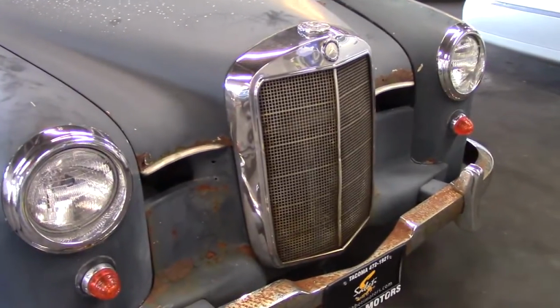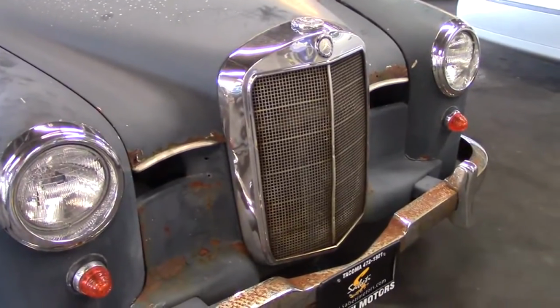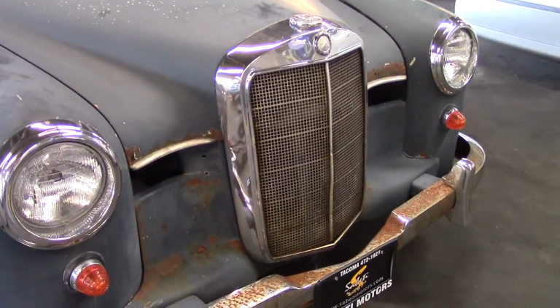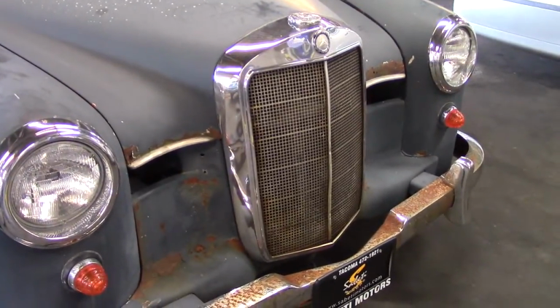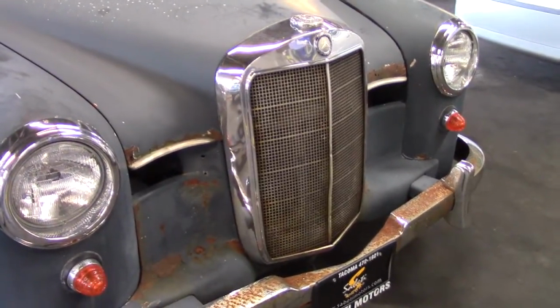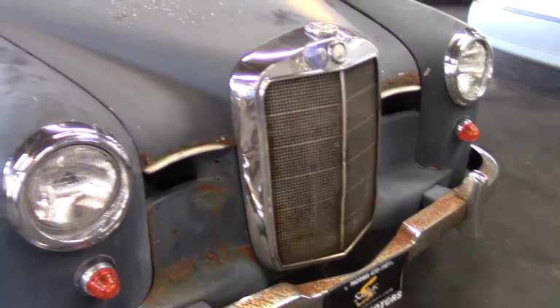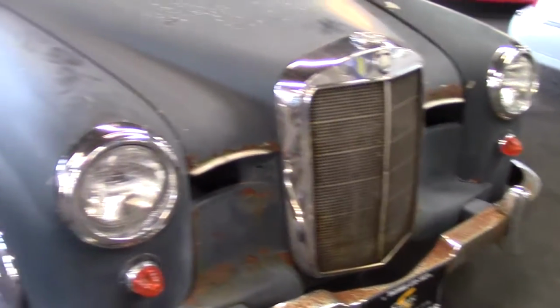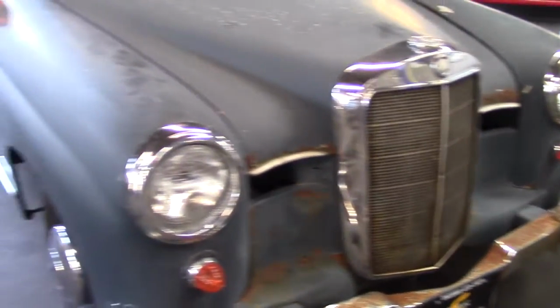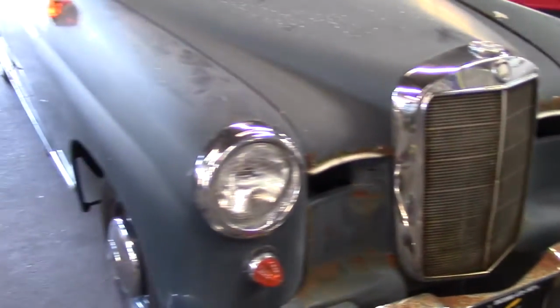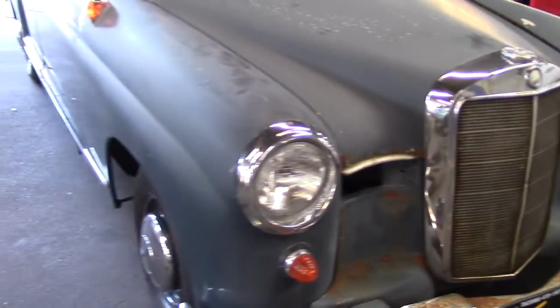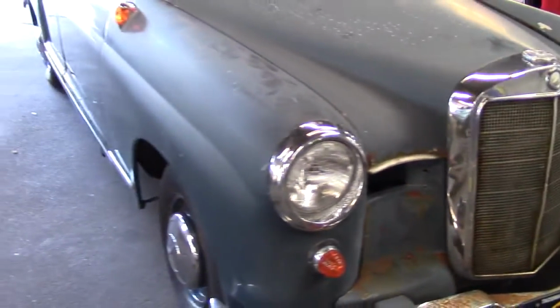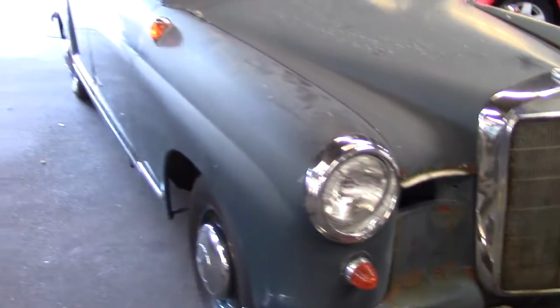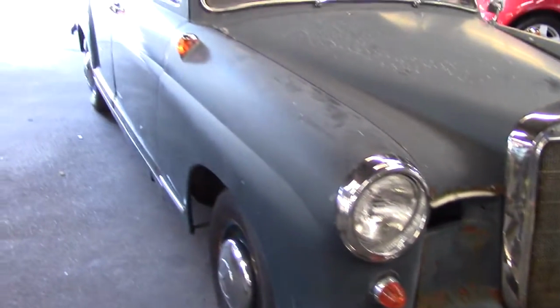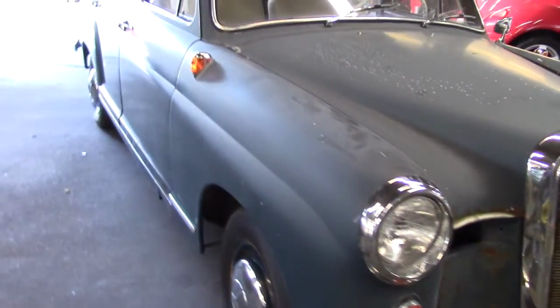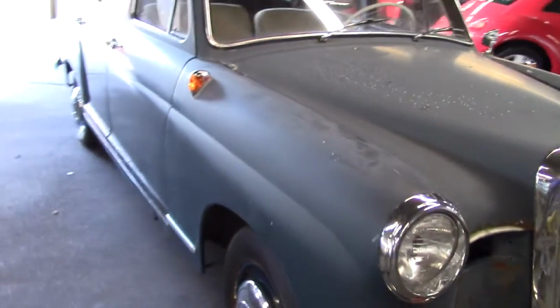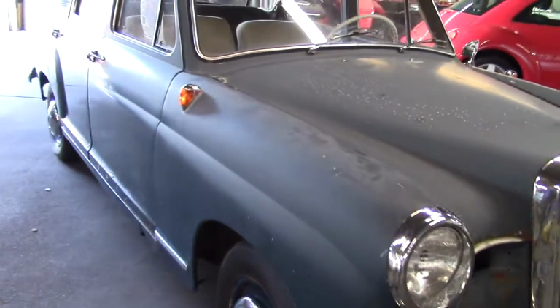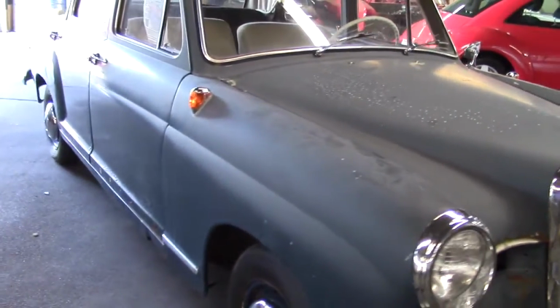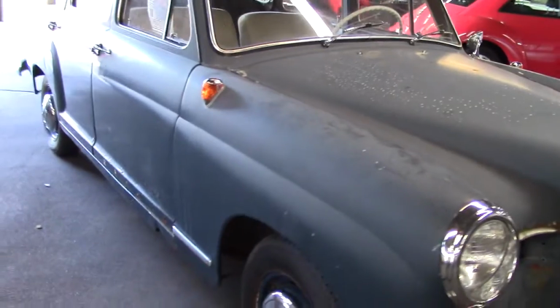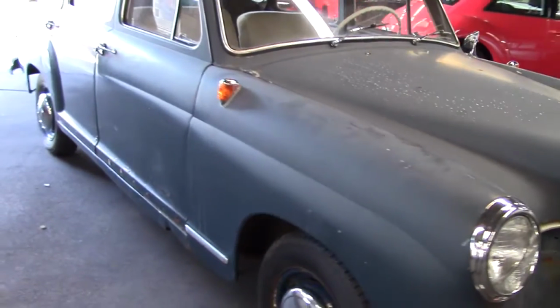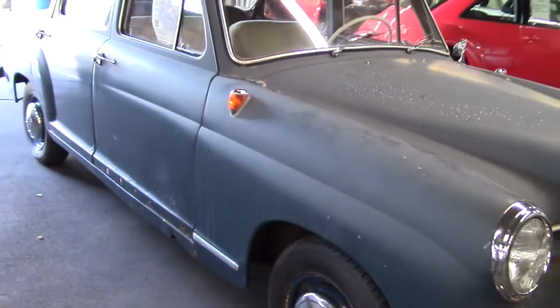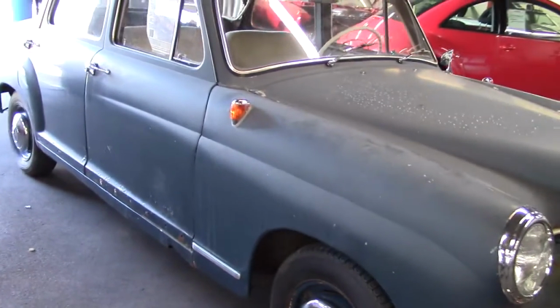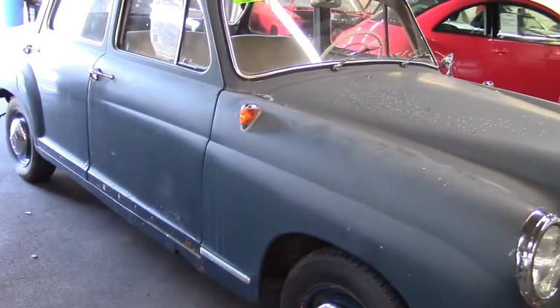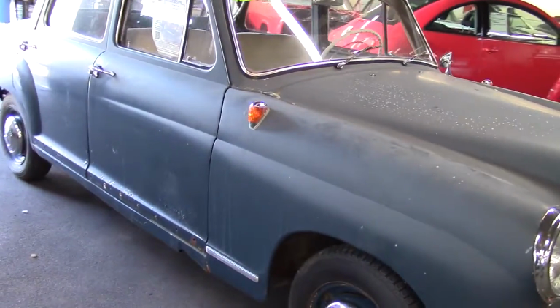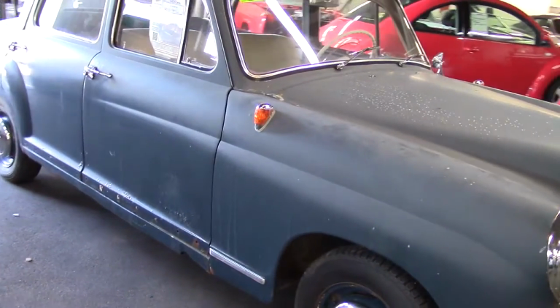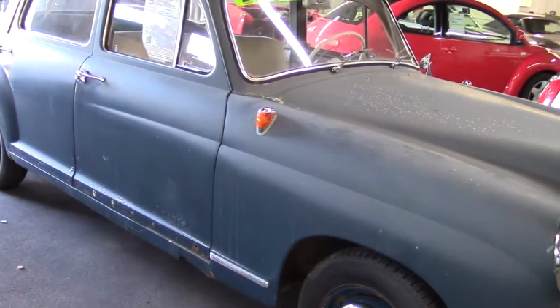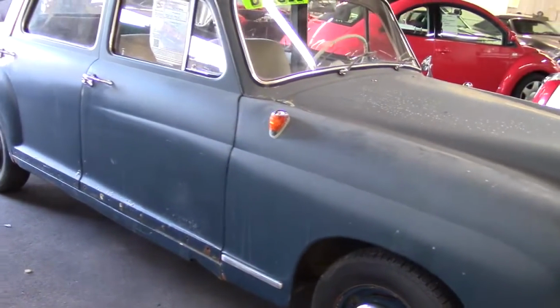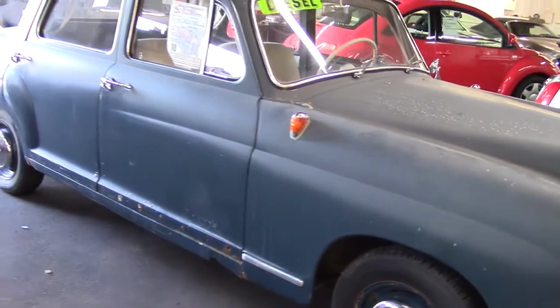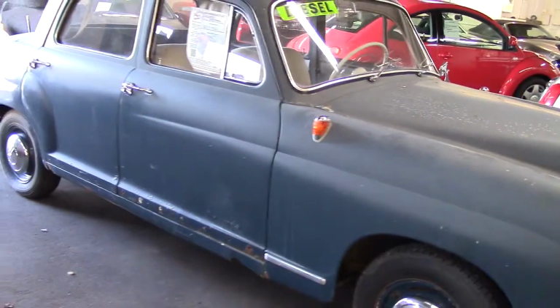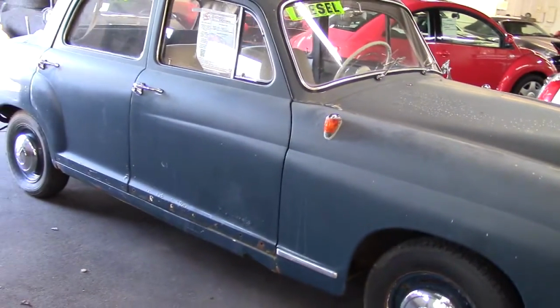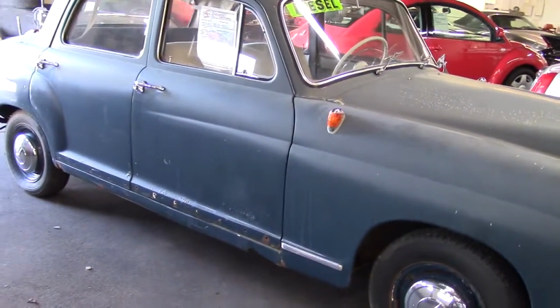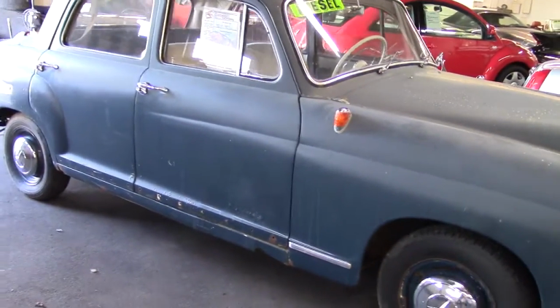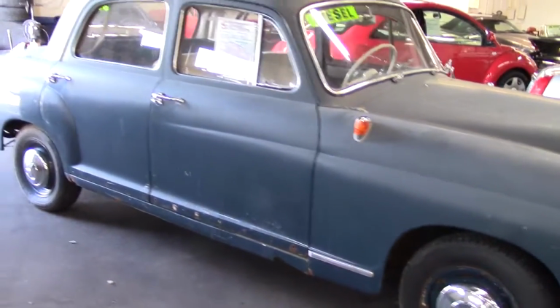It has front disc brakes, bucket seats, a diesel engine, and it's a four-door, and it runs really well.